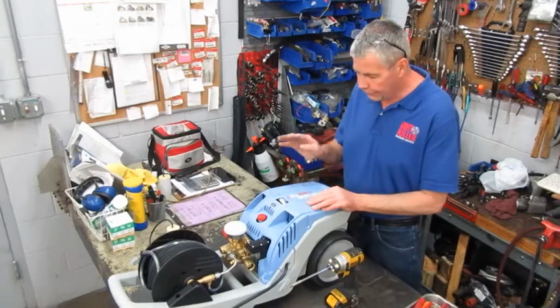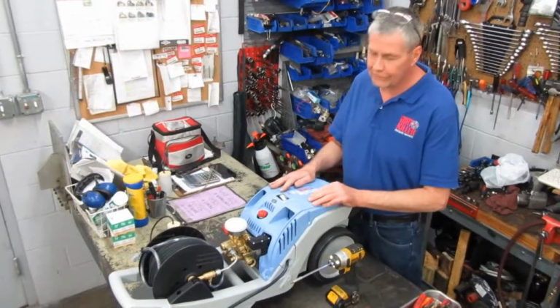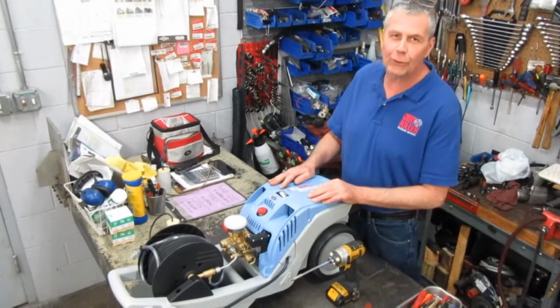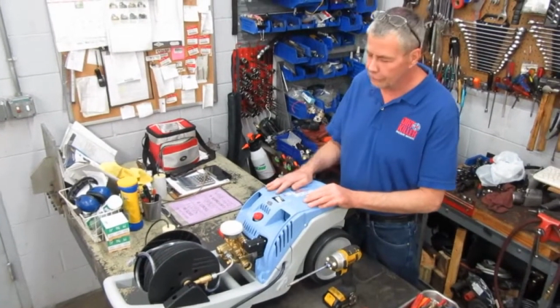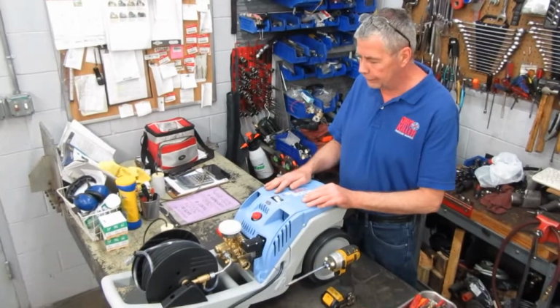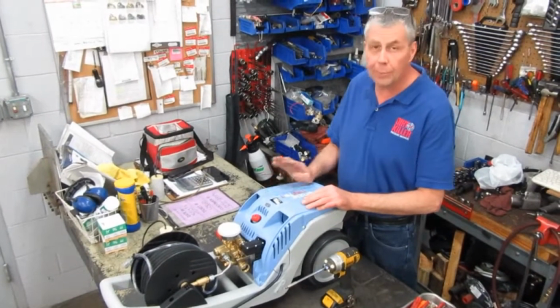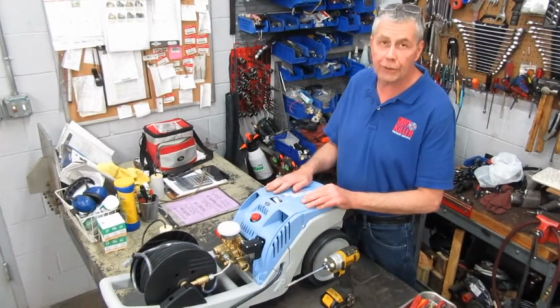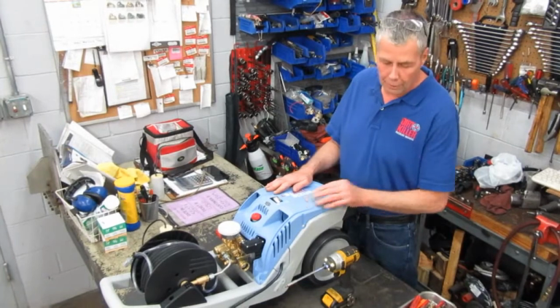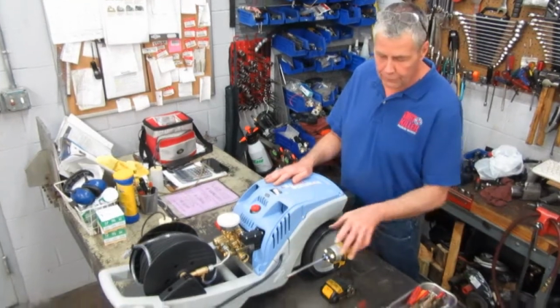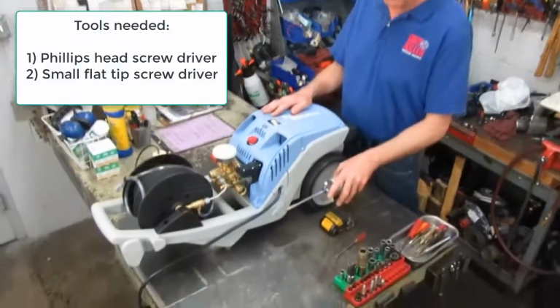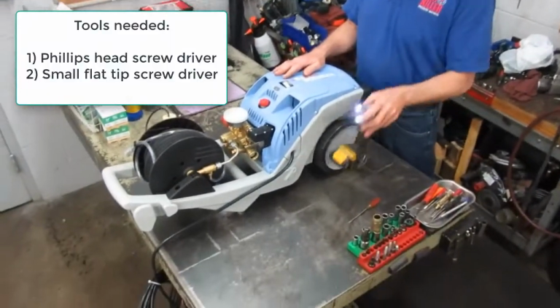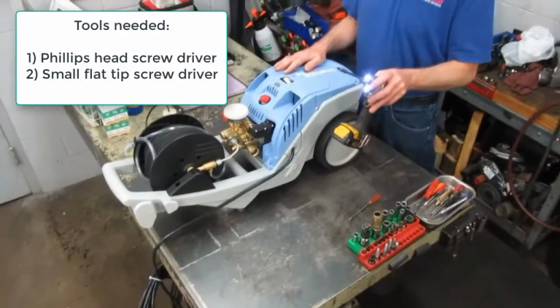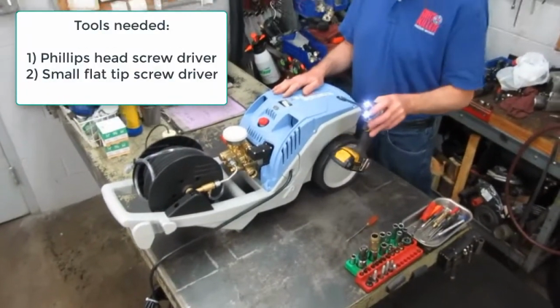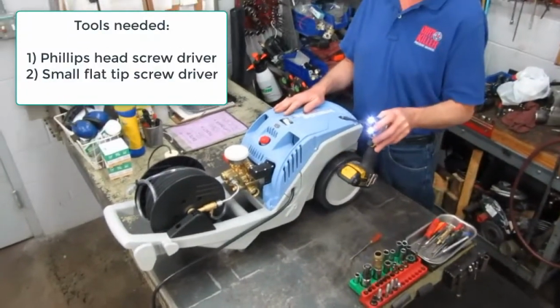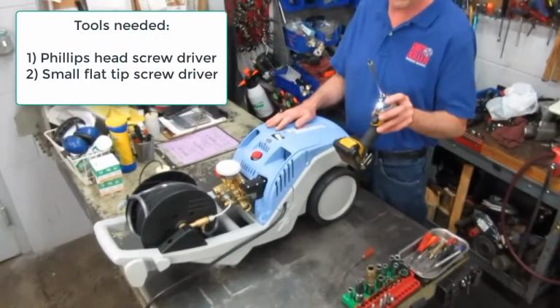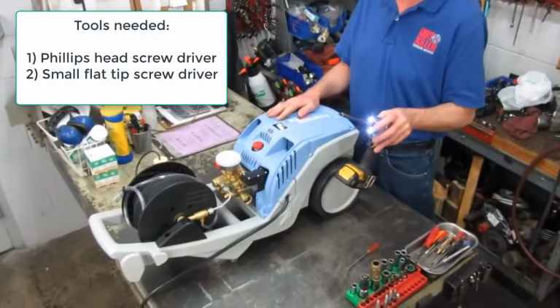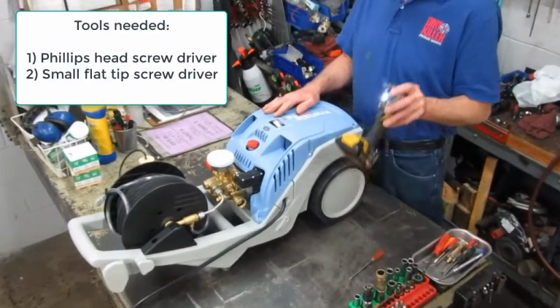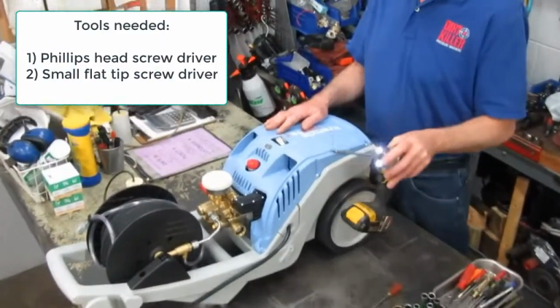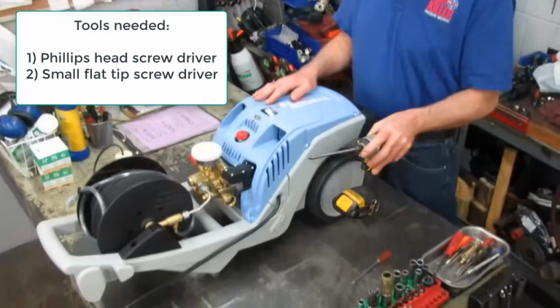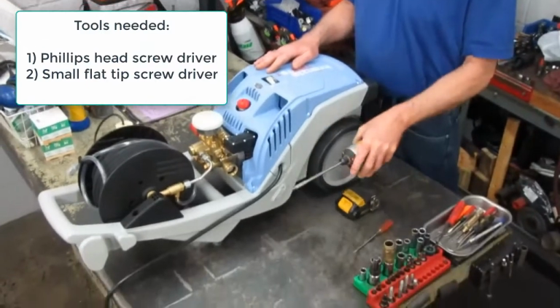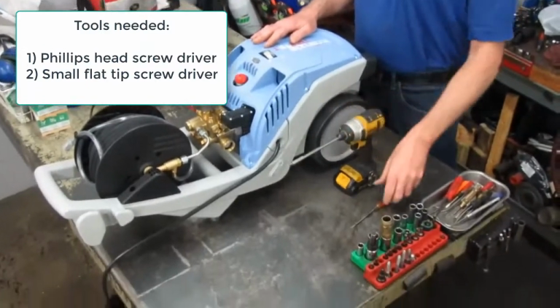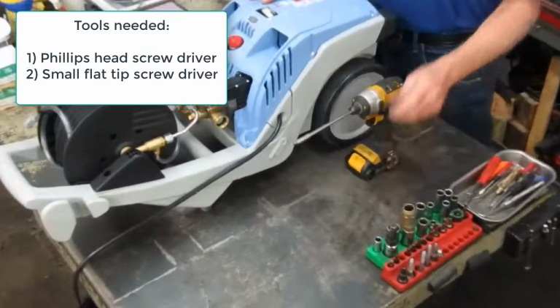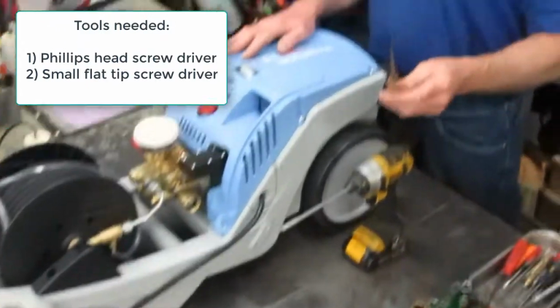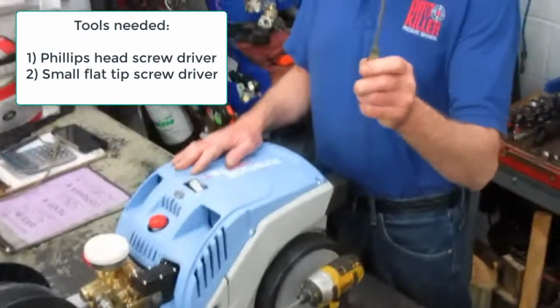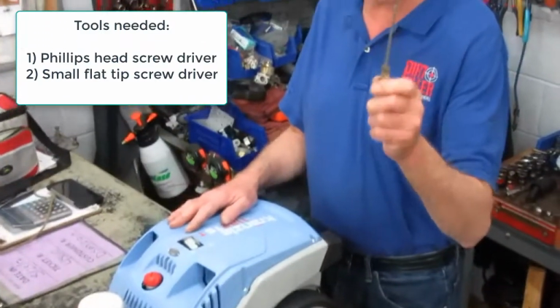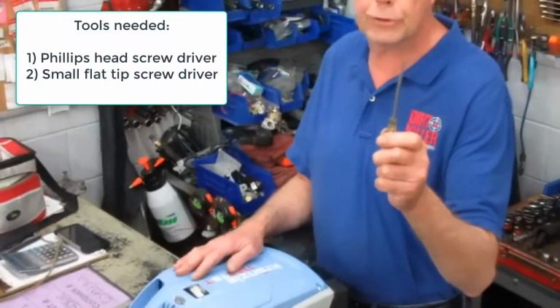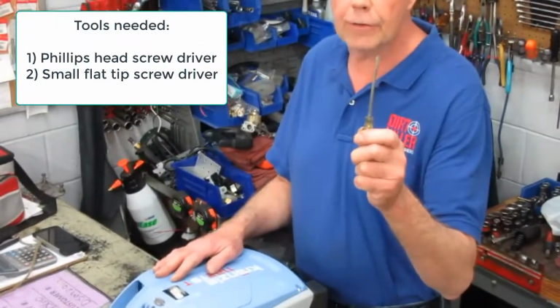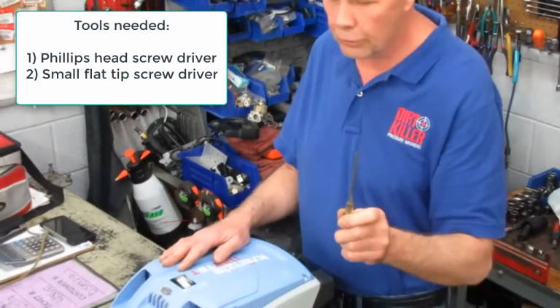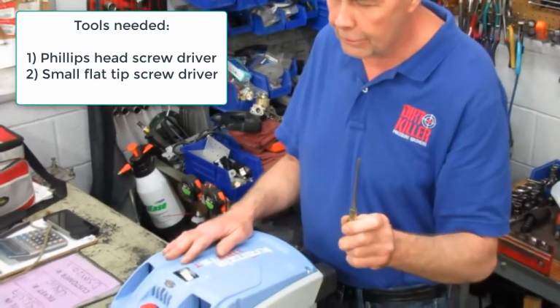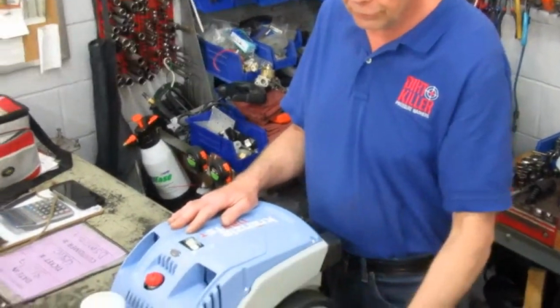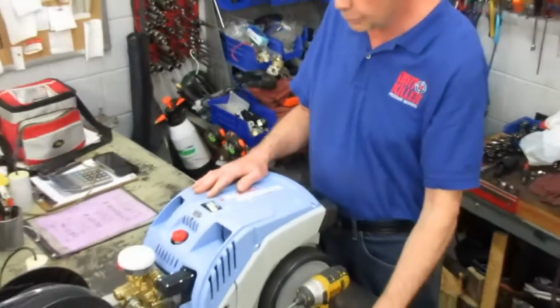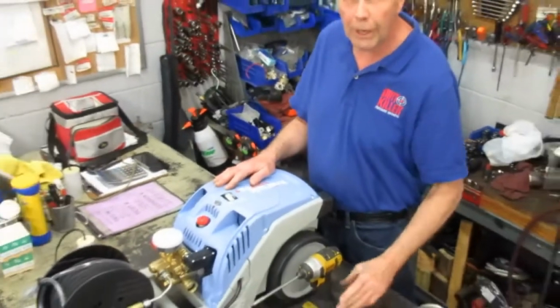All right, friends, 1122, changing out the capacitor. First thing you're going to need is a Phillips screwdriver with a medium head. You can do either a manual or you can get an electric one. Second thing you're going to need is a small flat-tip screwdriver. That's all you're going to need for doing this job.